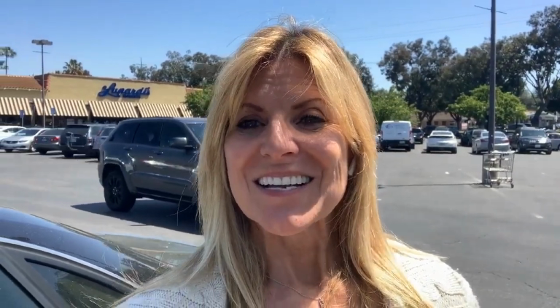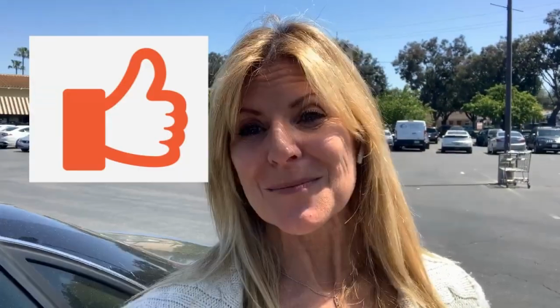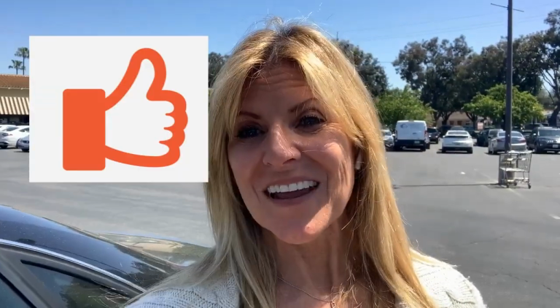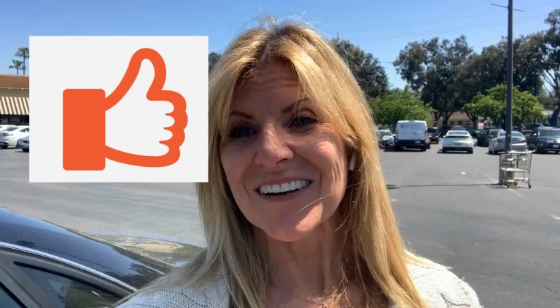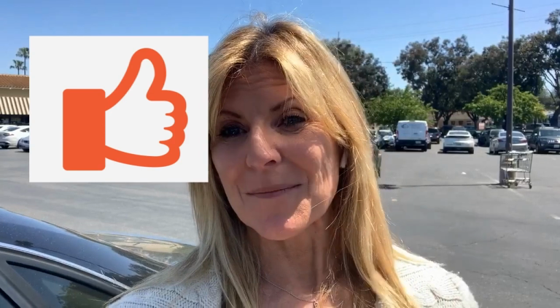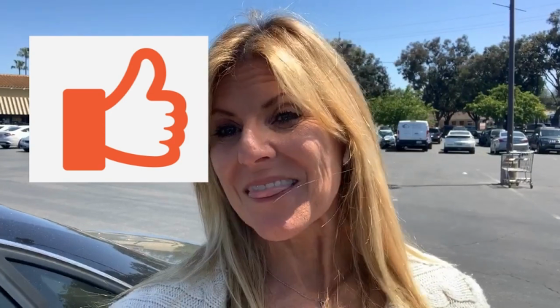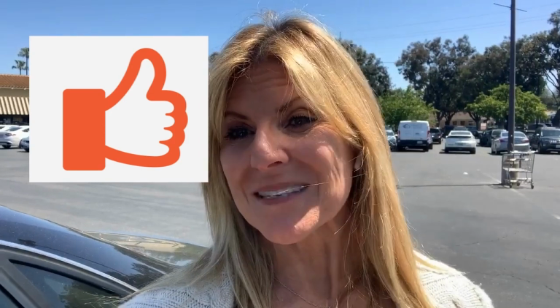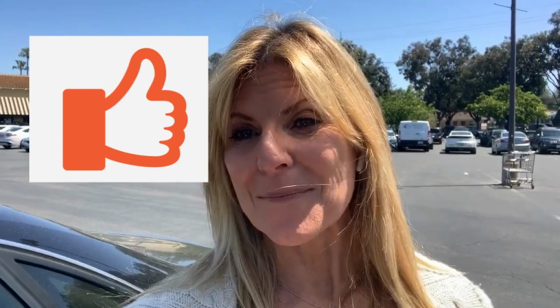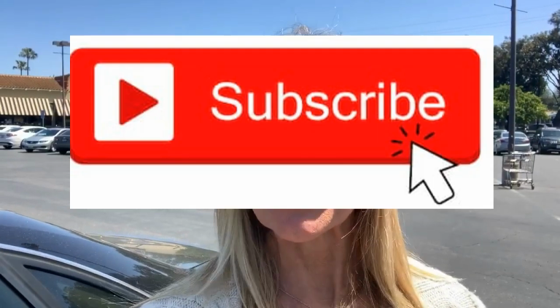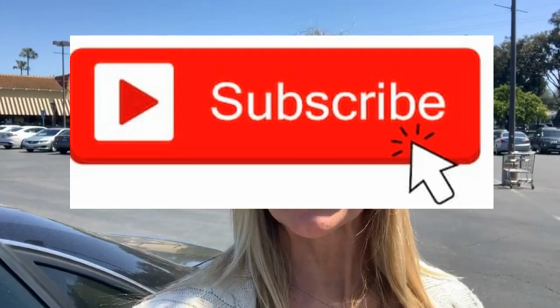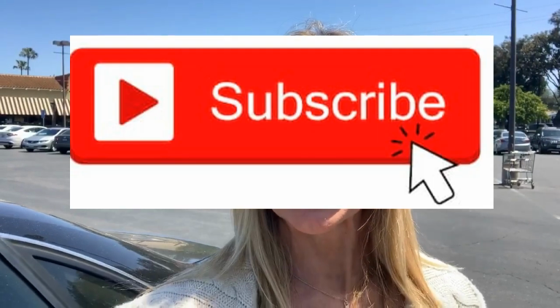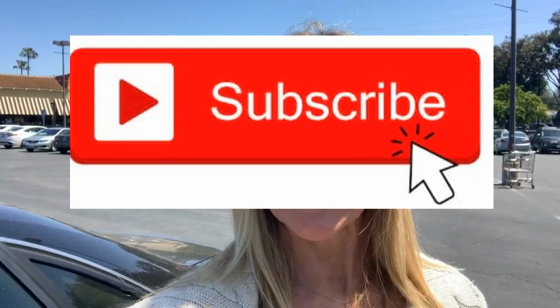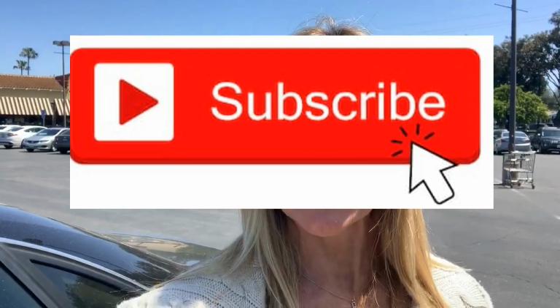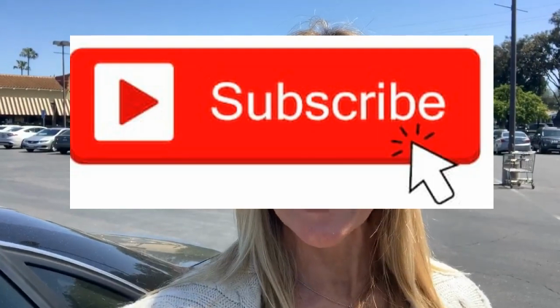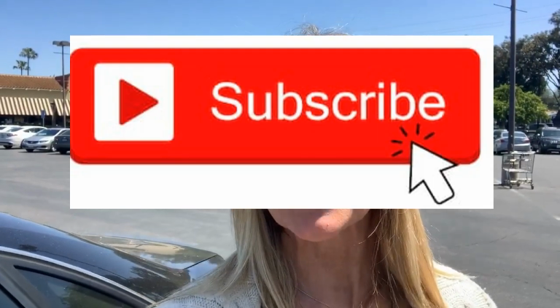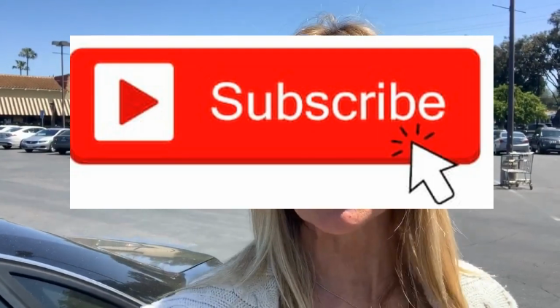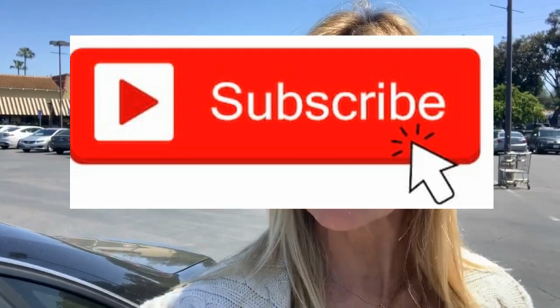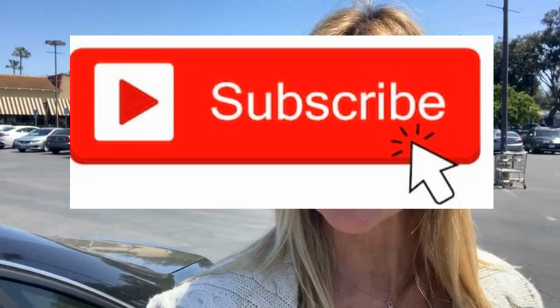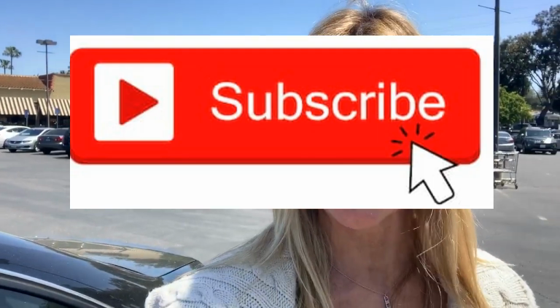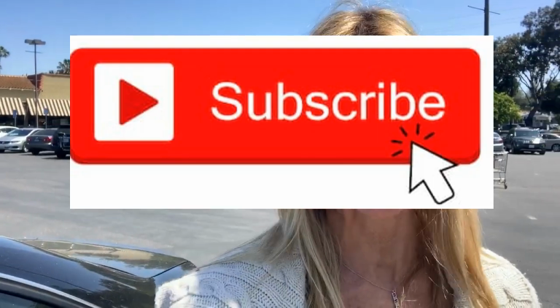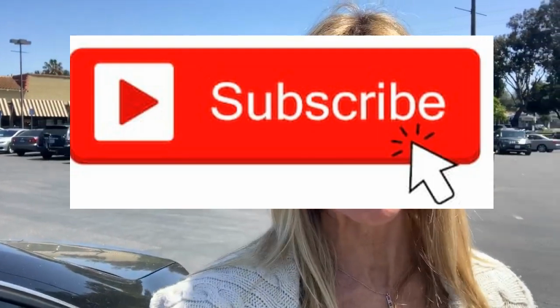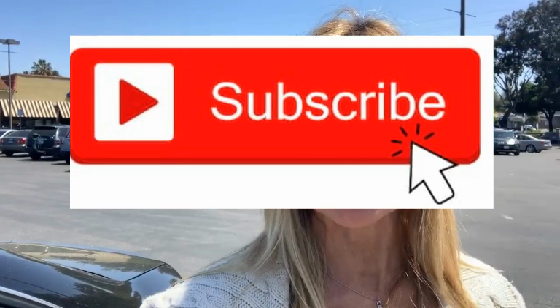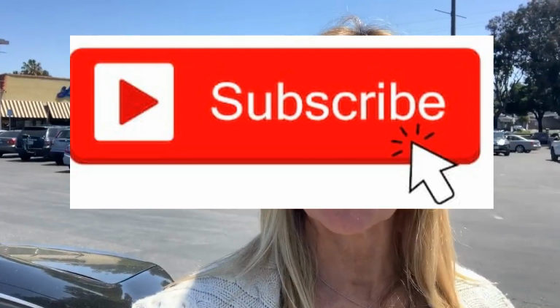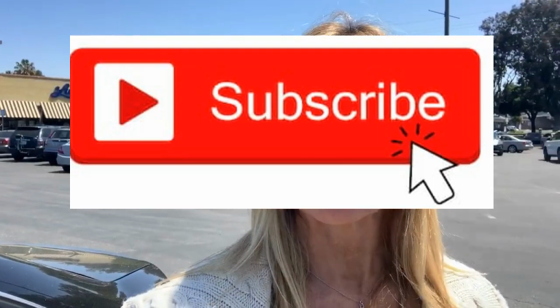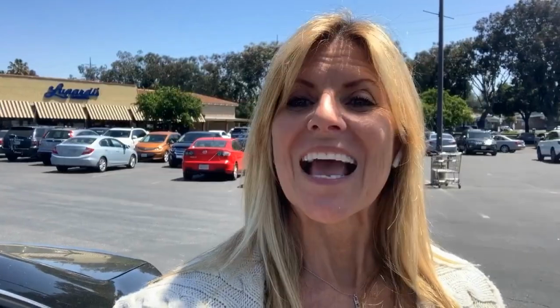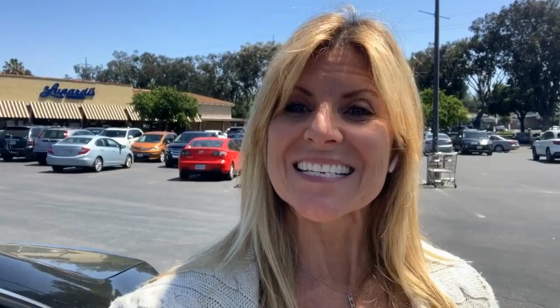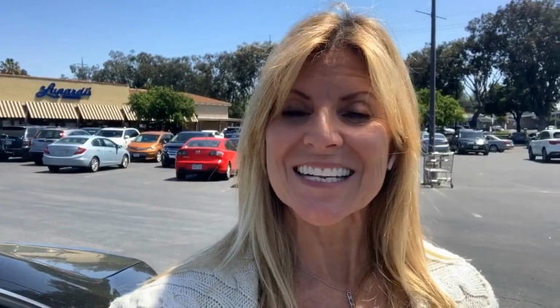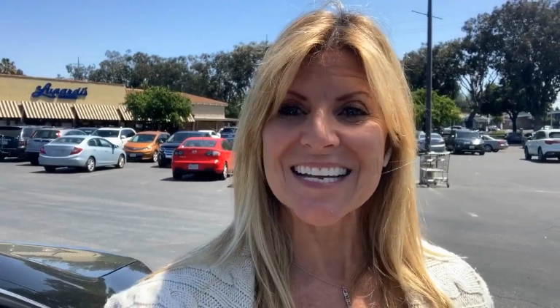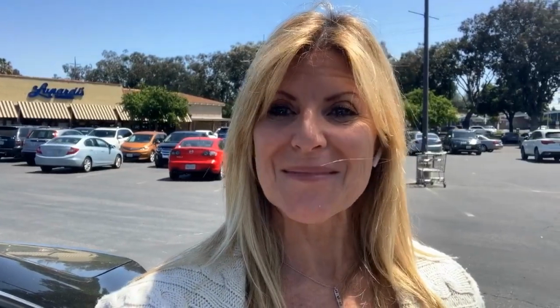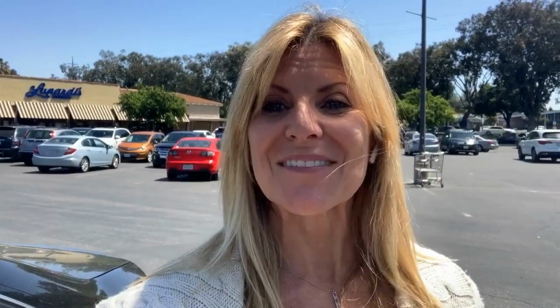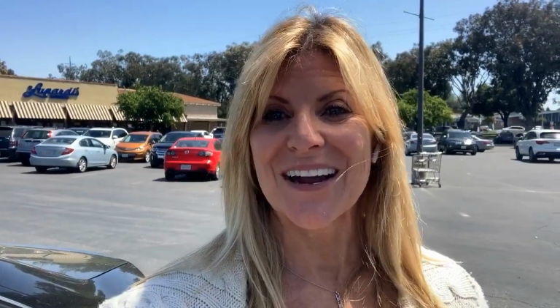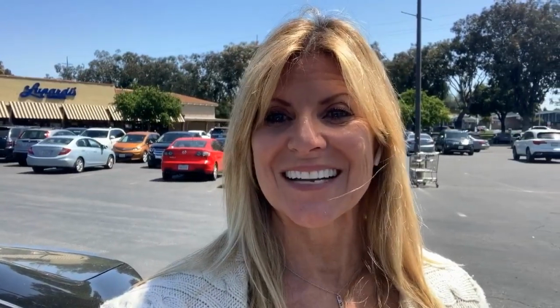Do me a favor and give me a thumbs up if you liked anything I had to say, and subscribe to my channel — it really helps me. Until next time, have a great one.